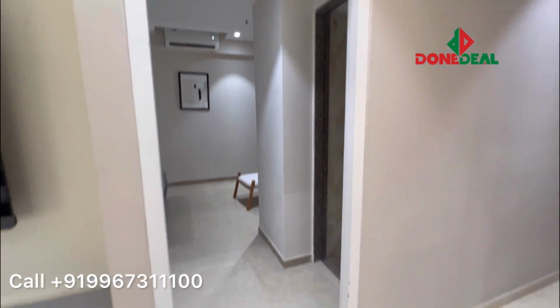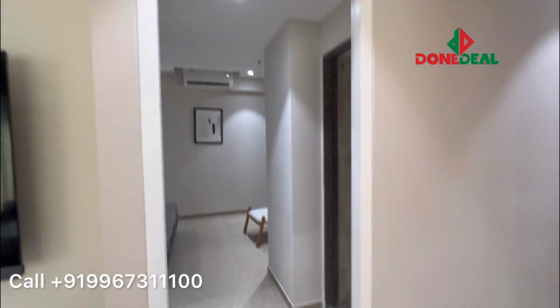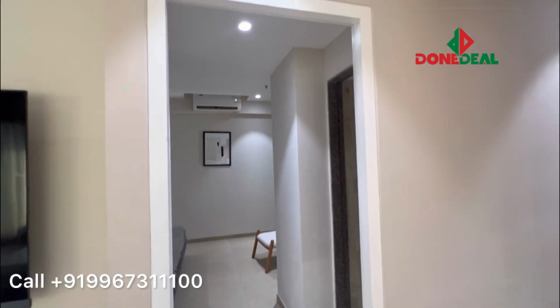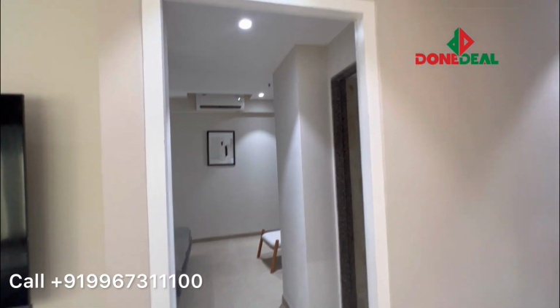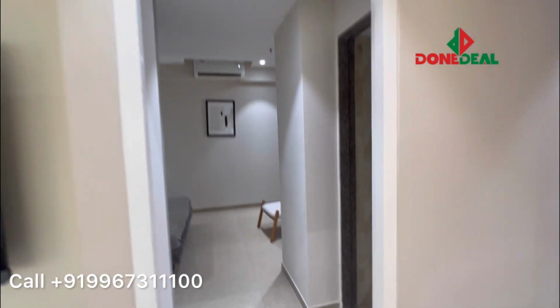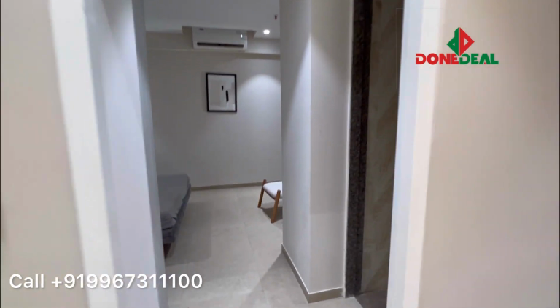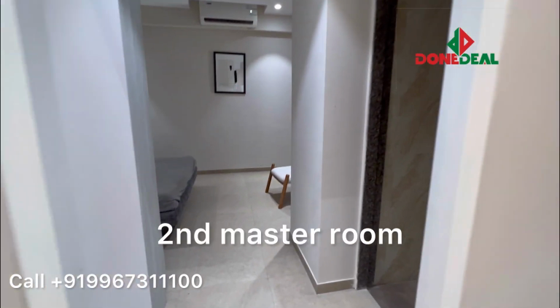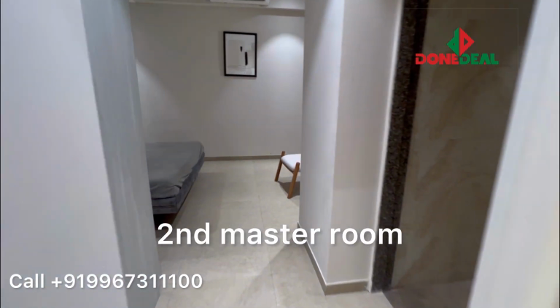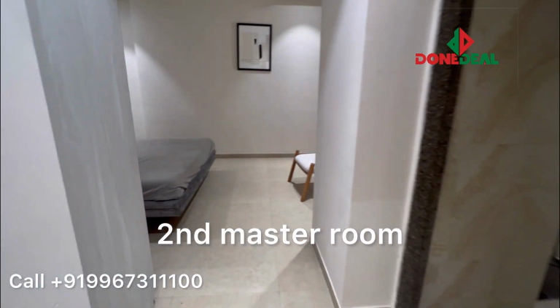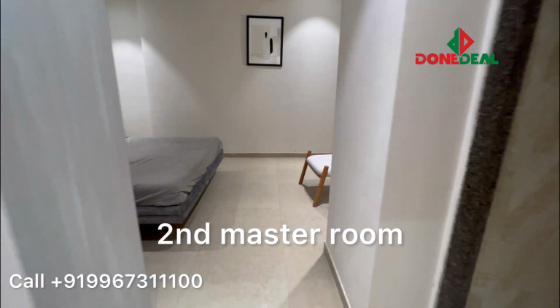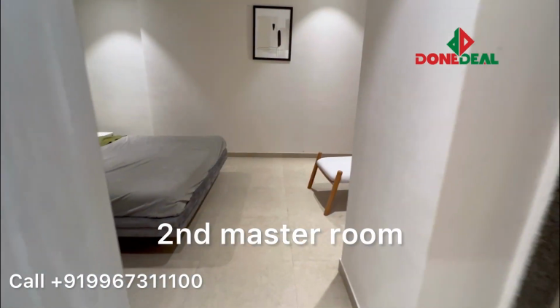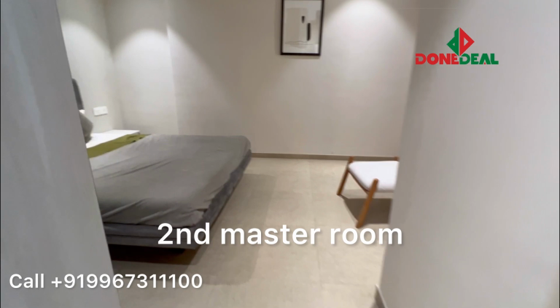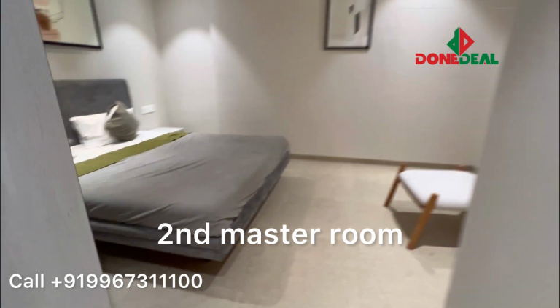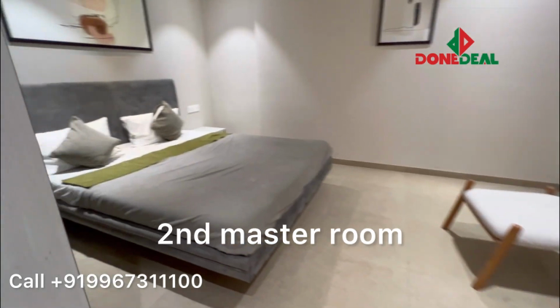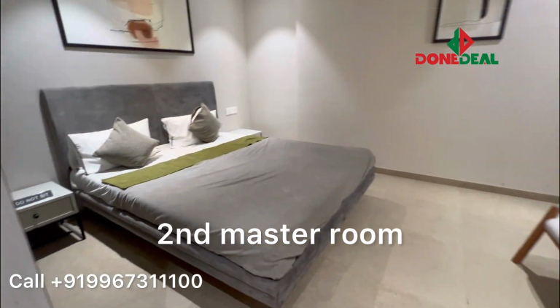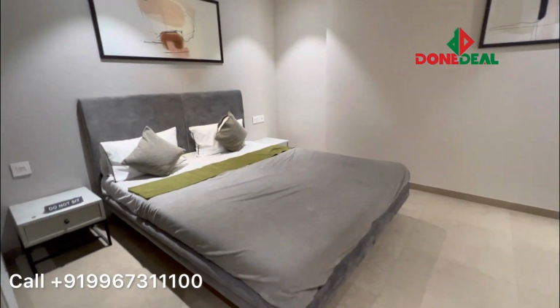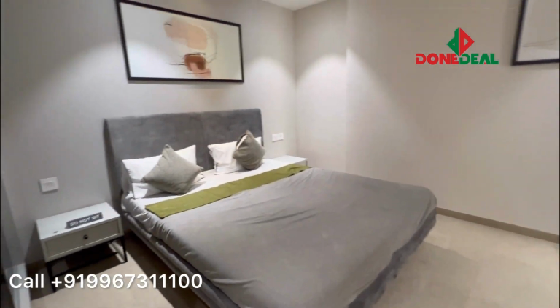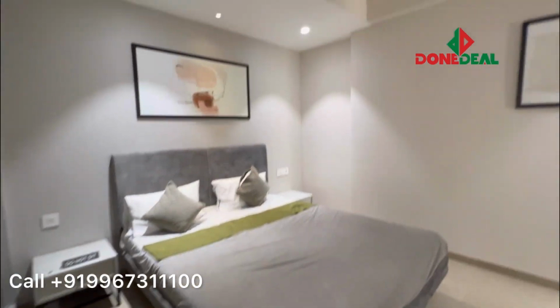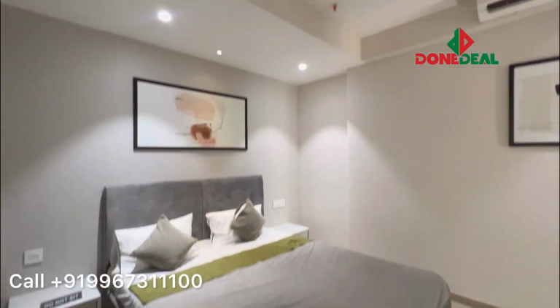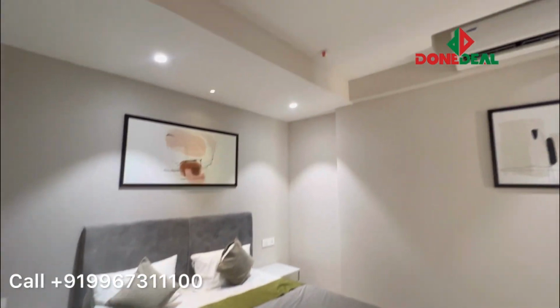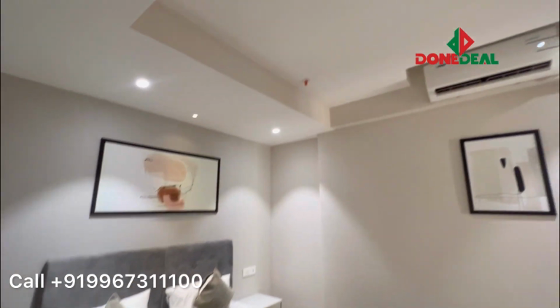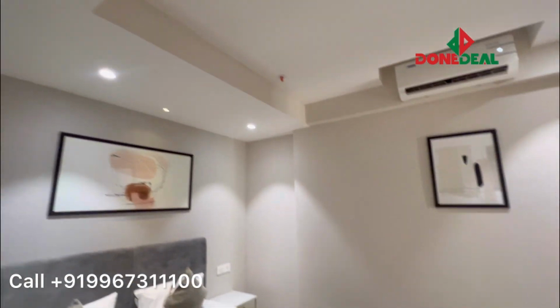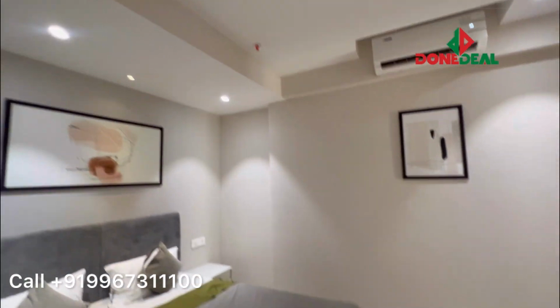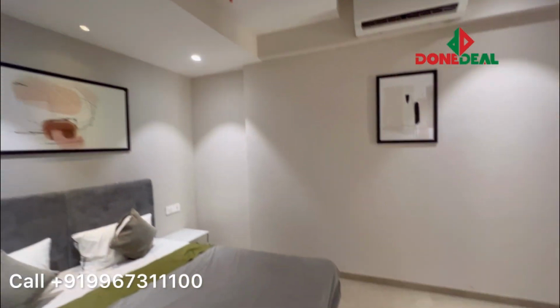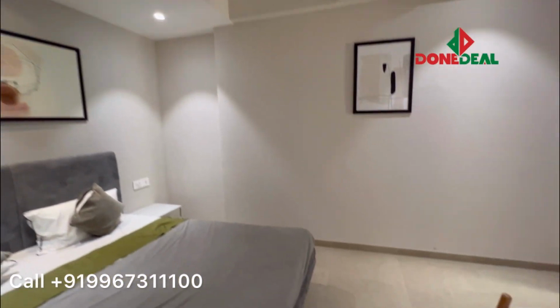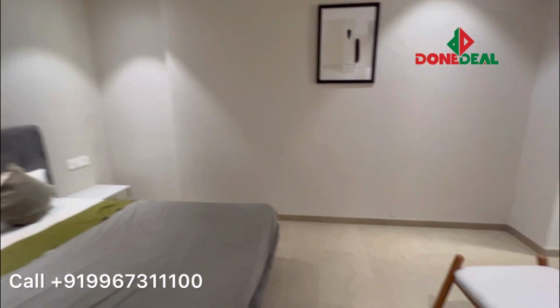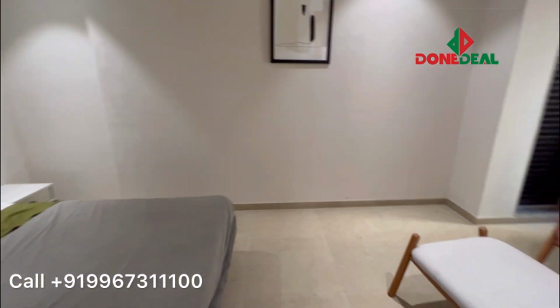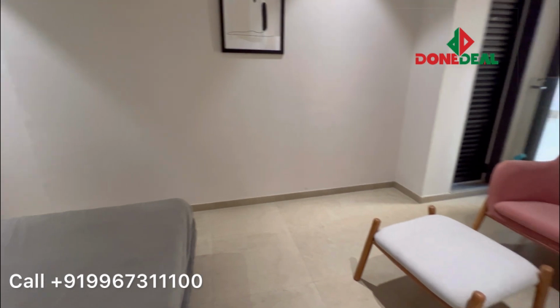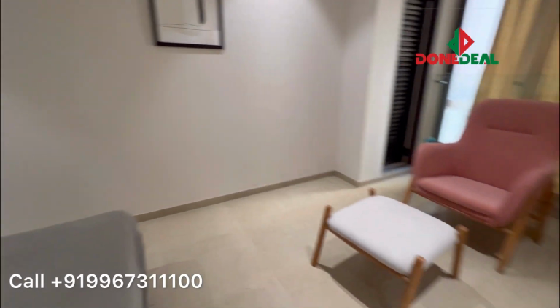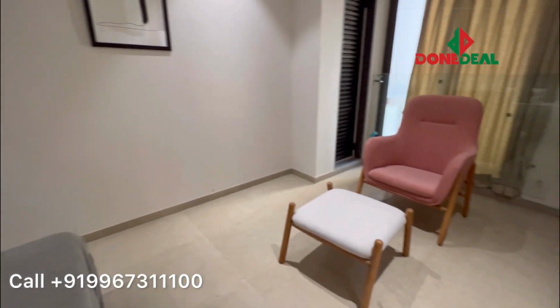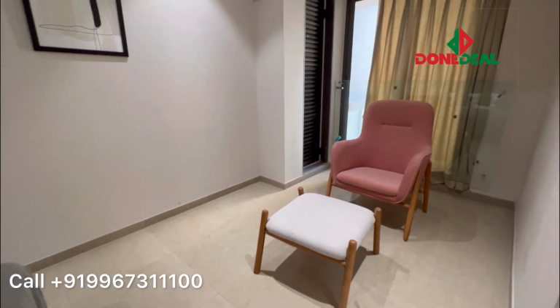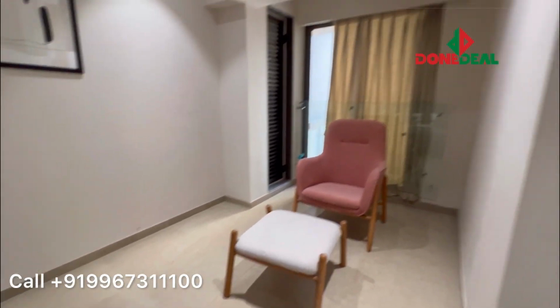That's your second master room — again, very huge in size and it has a nice view.